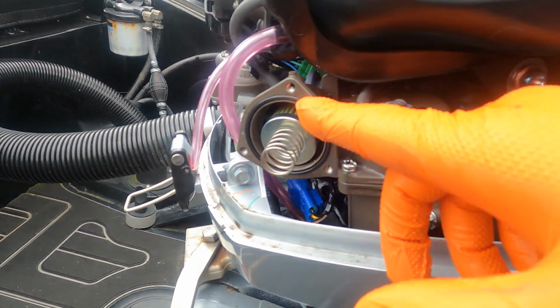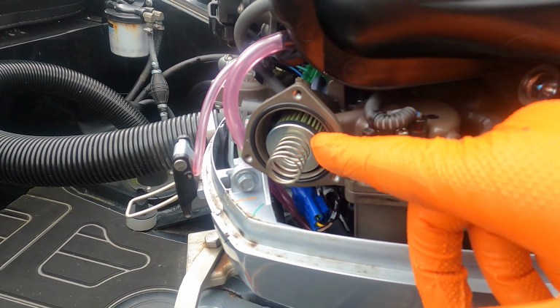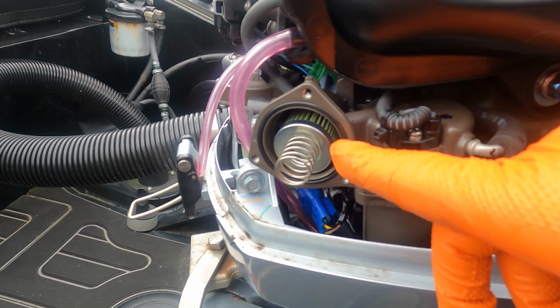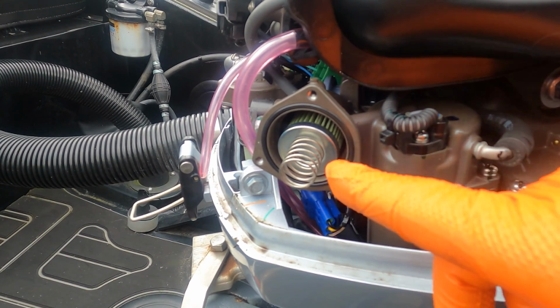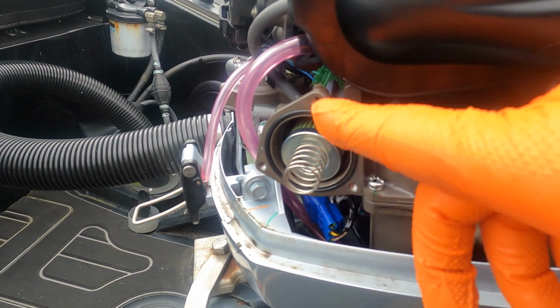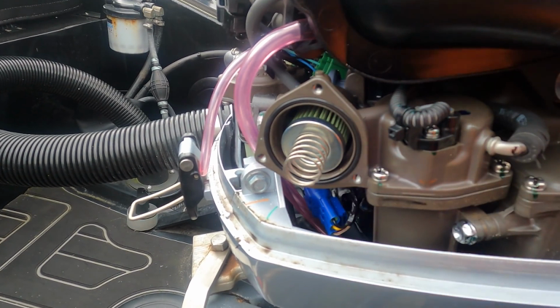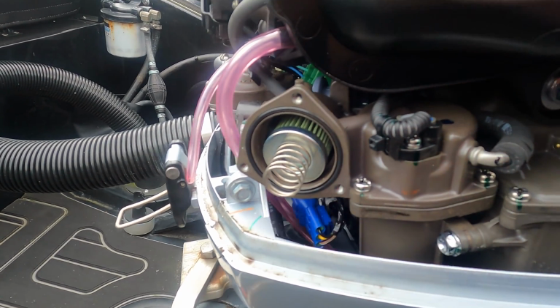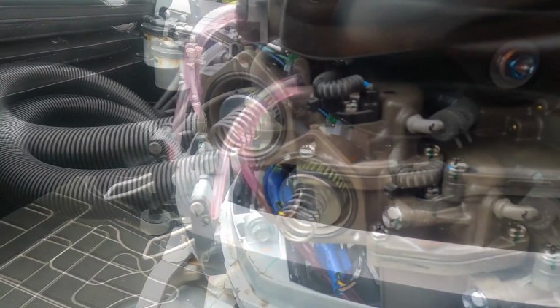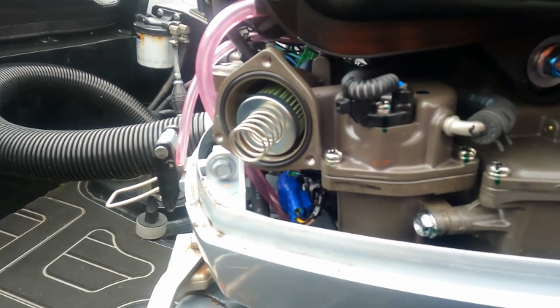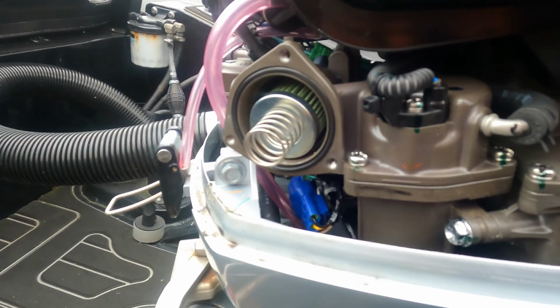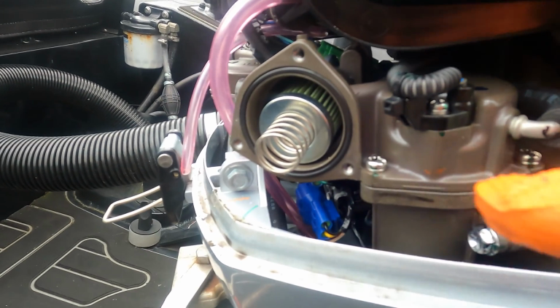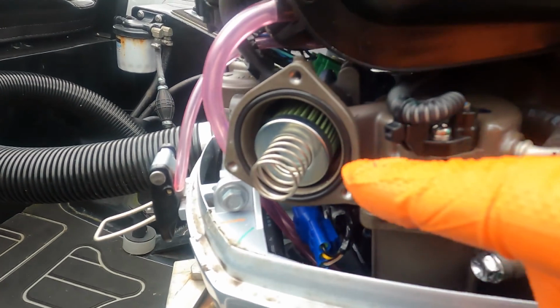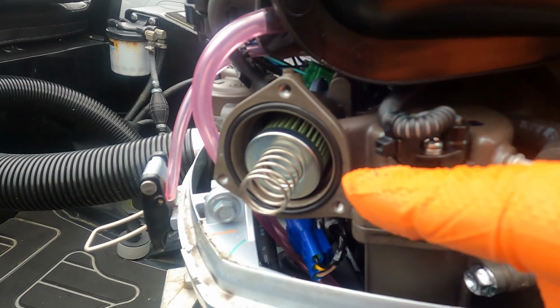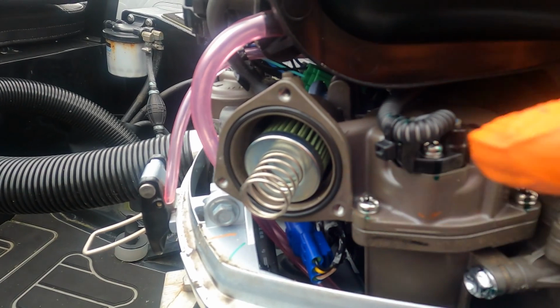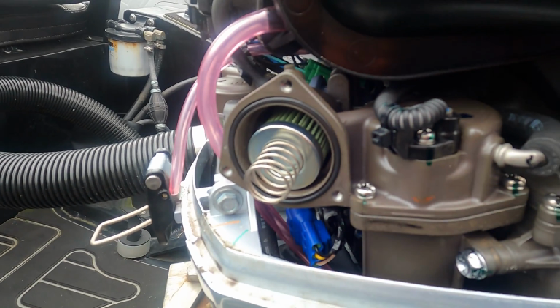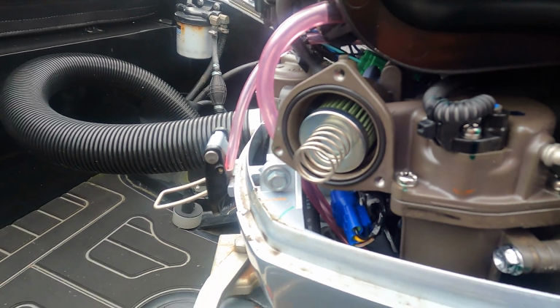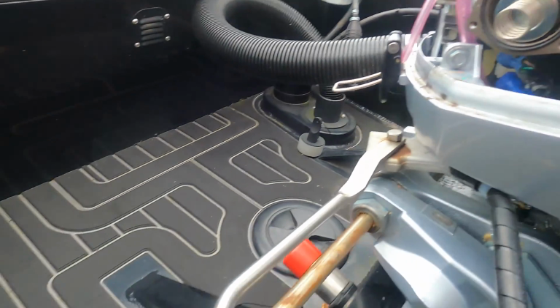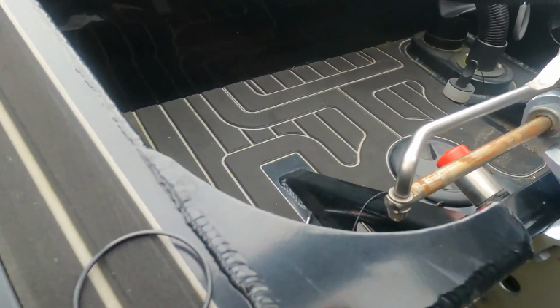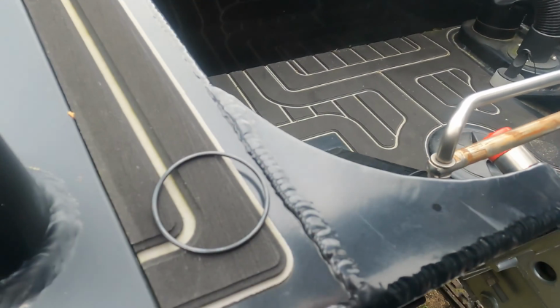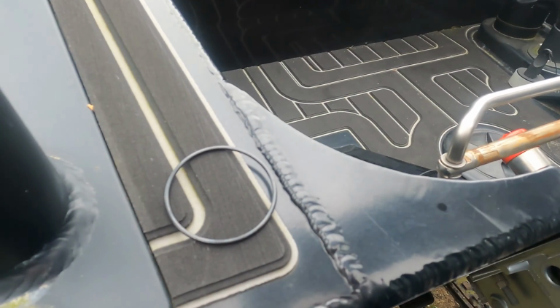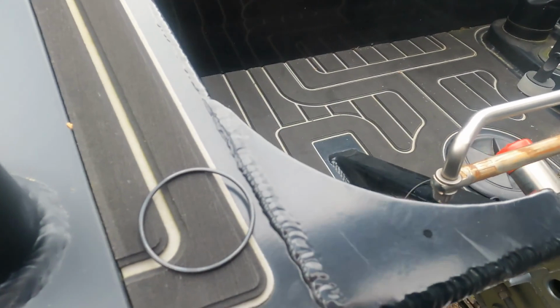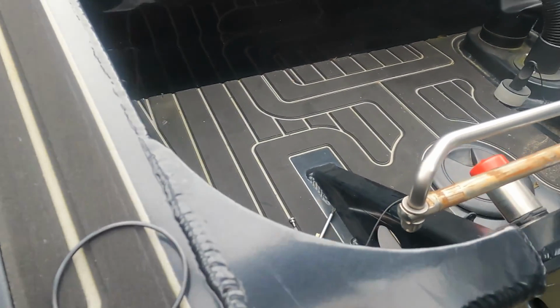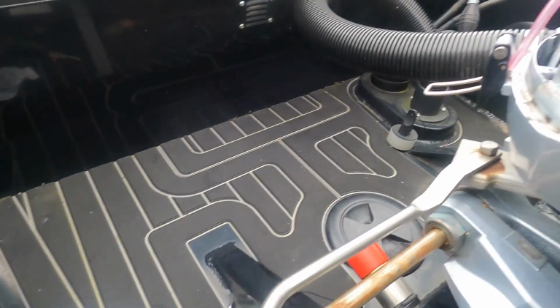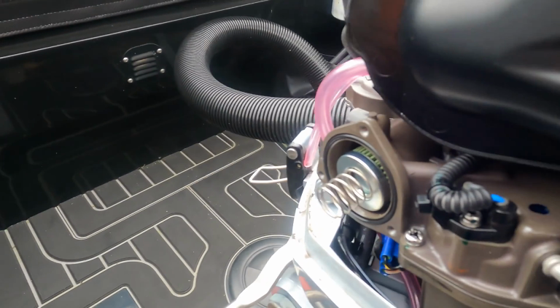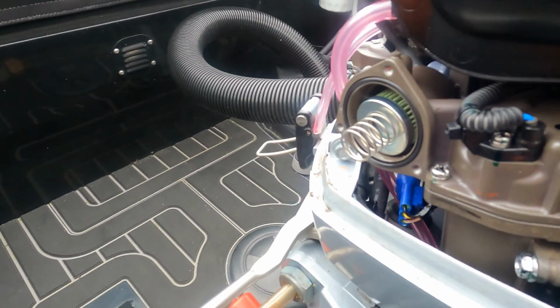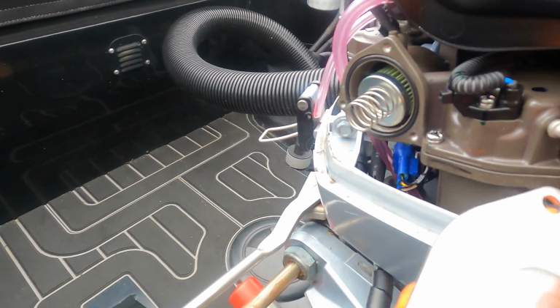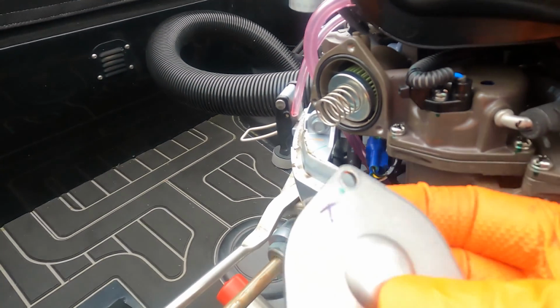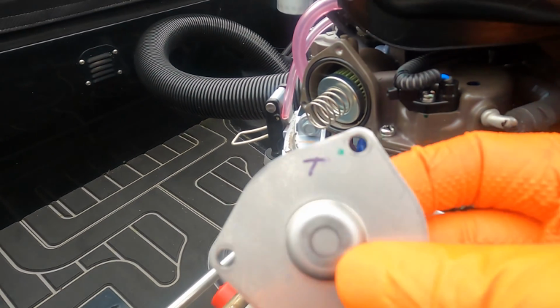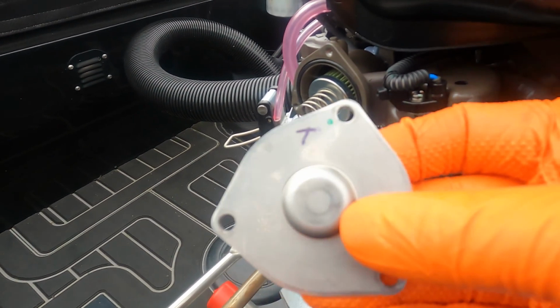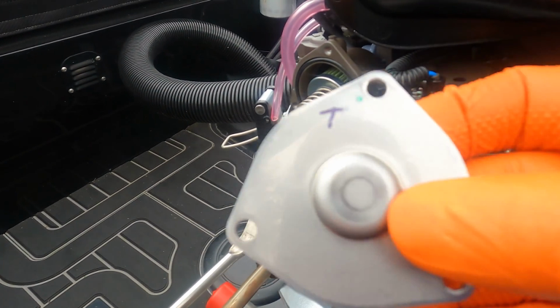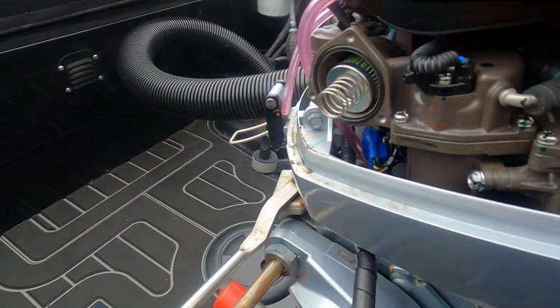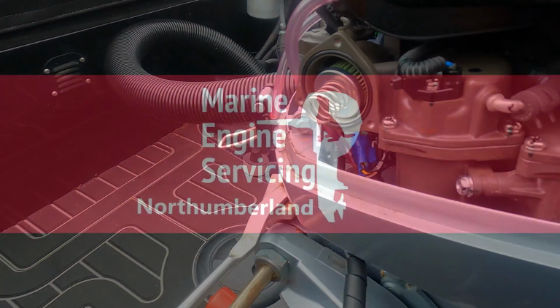I didn't think this one came with one, but it does. You can't really tell, but that's the new O-ring fitted. There's the old one — I just pulled it out. So now I'll put the plate back on and good to go.